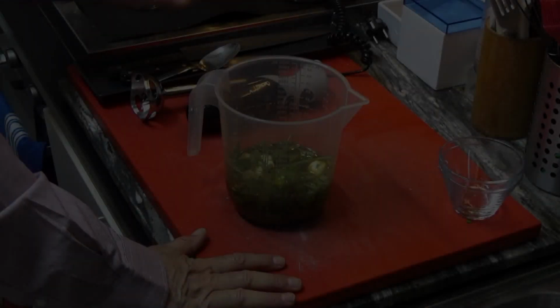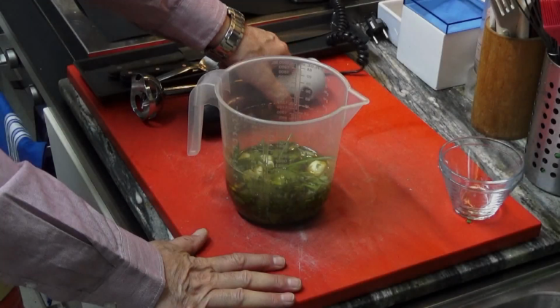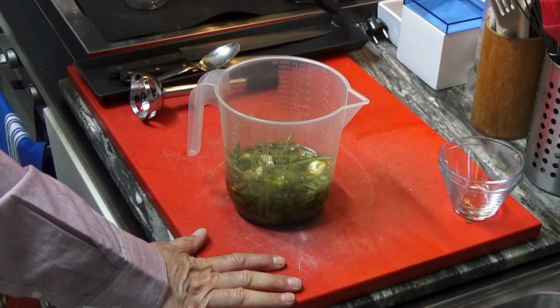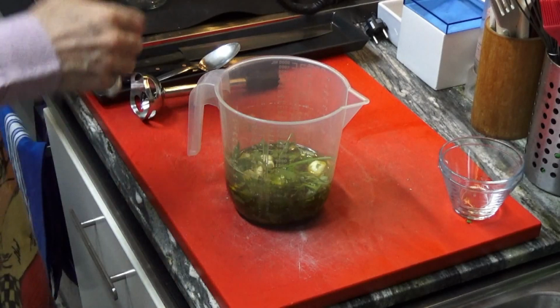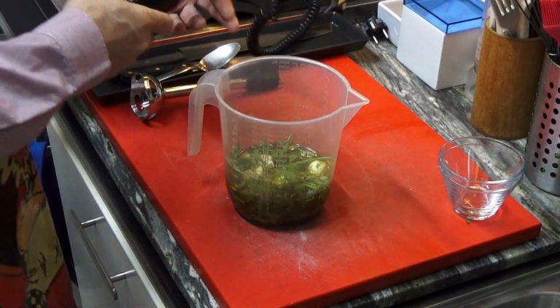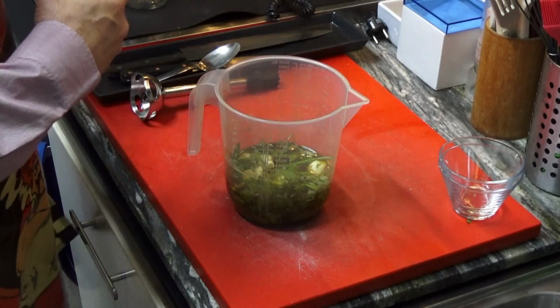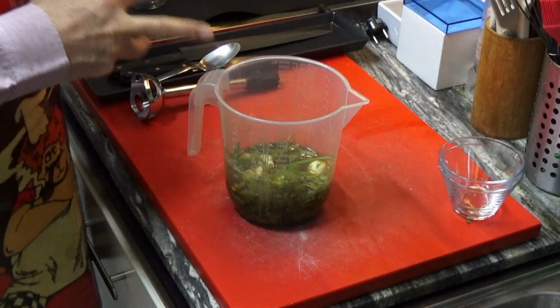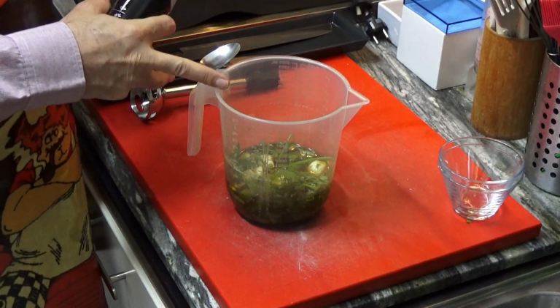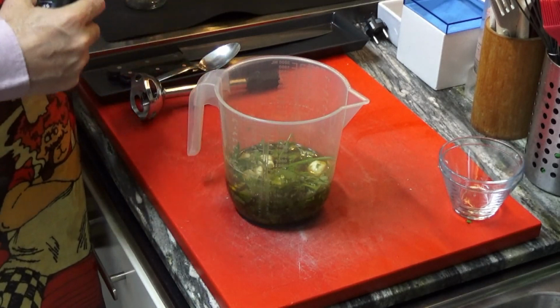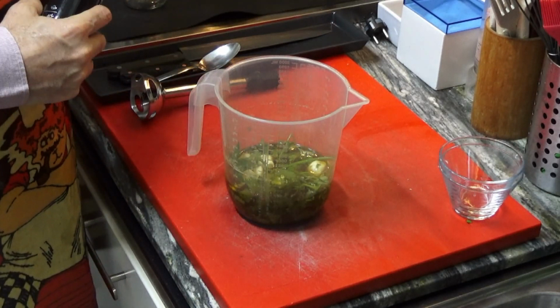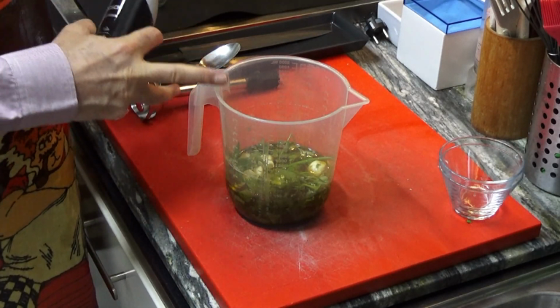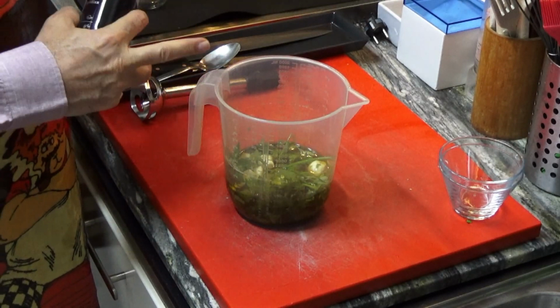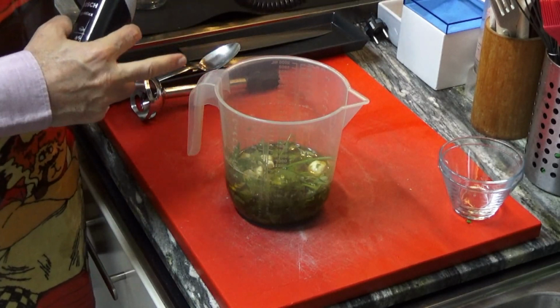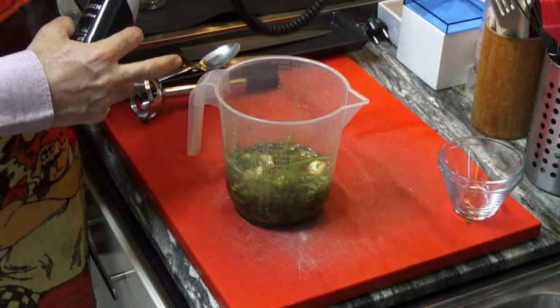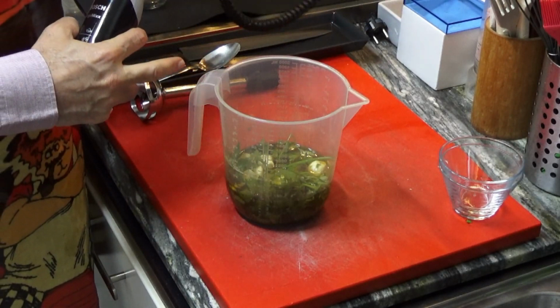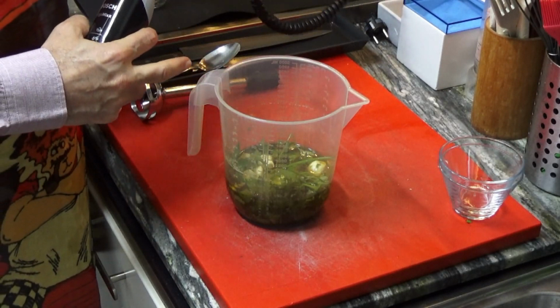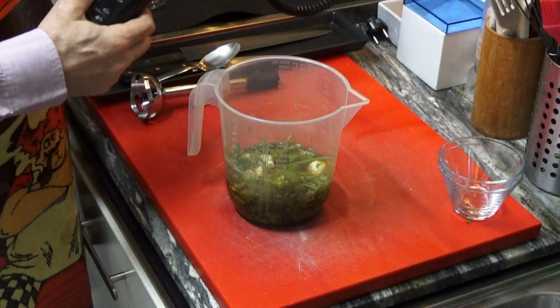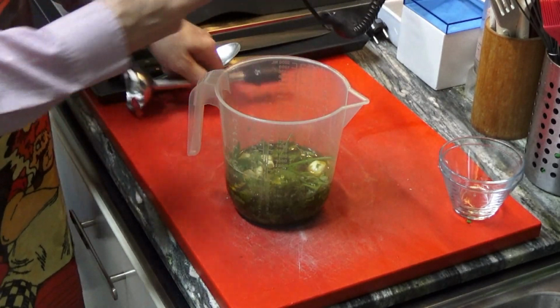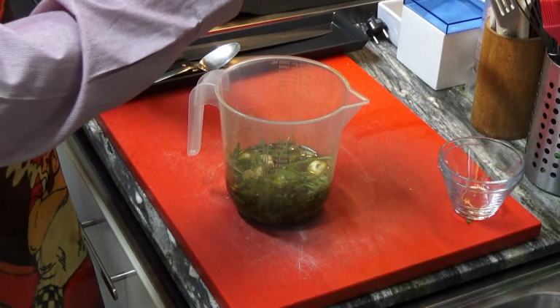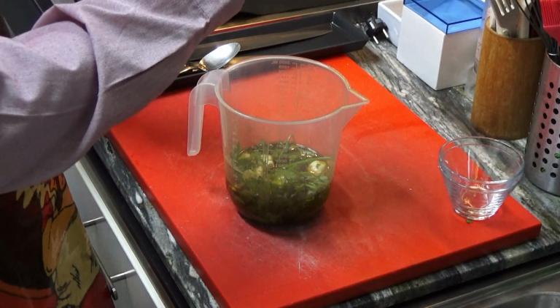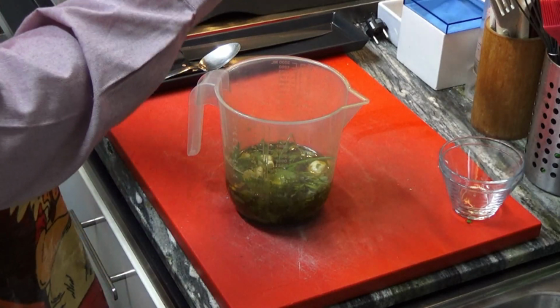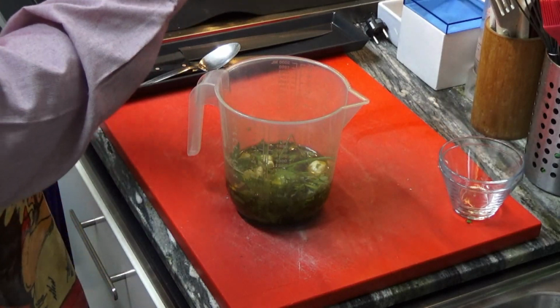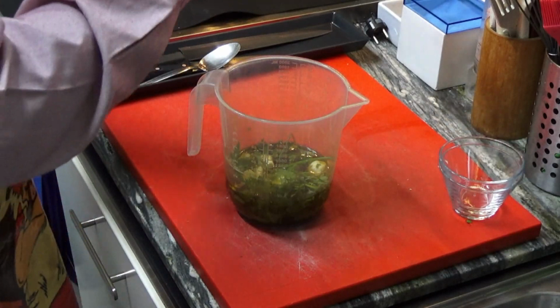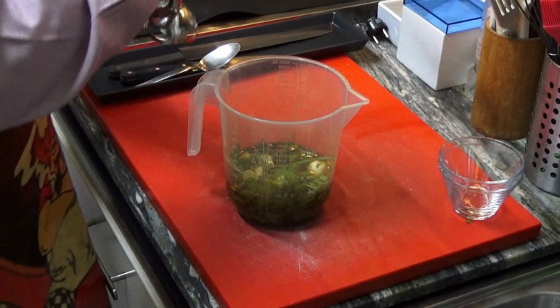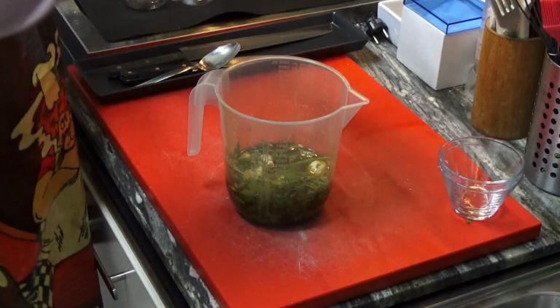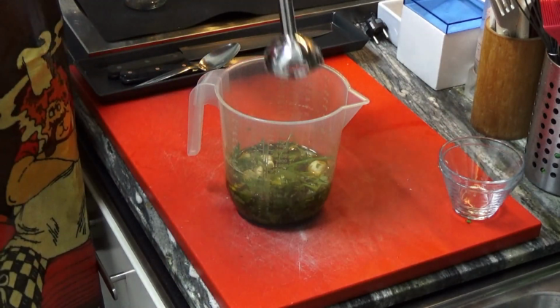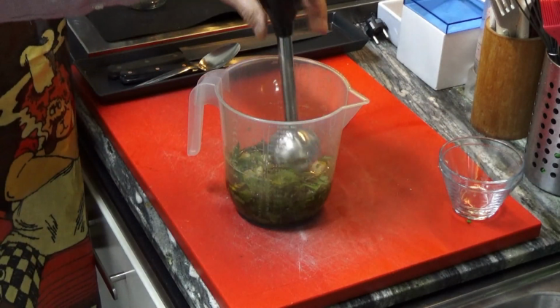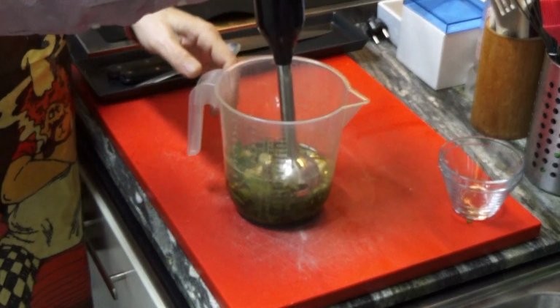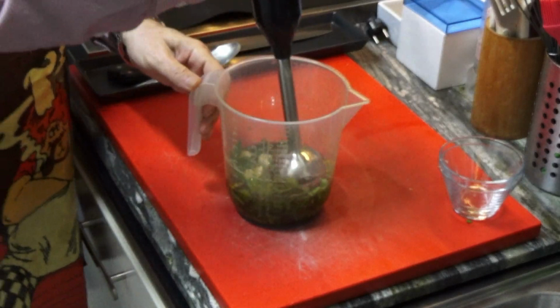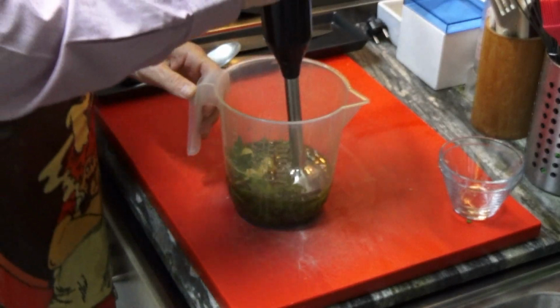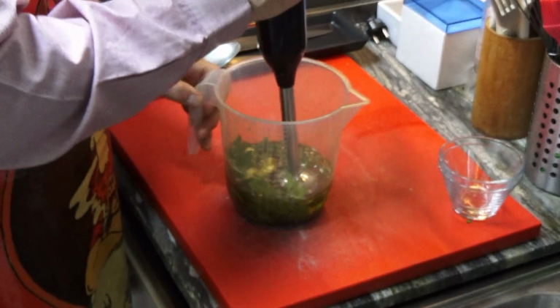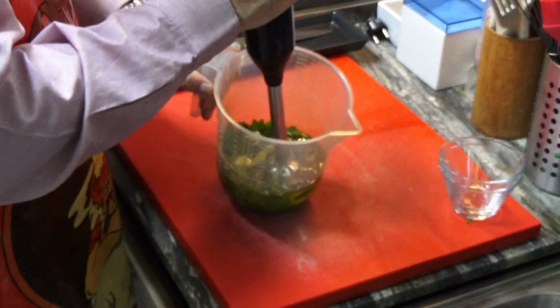The main reason why I prefer the immersion blender is because you just need the container where you're going to mix, plug it, and you're ready to go. It's going to be a bit noisy now.